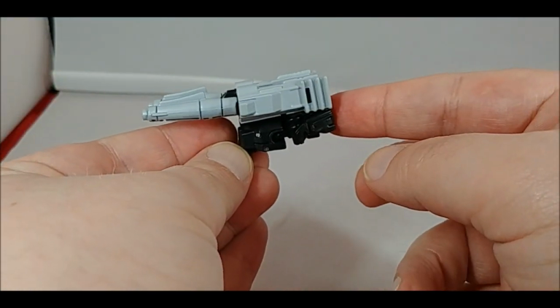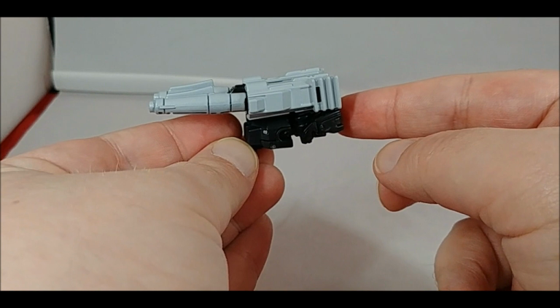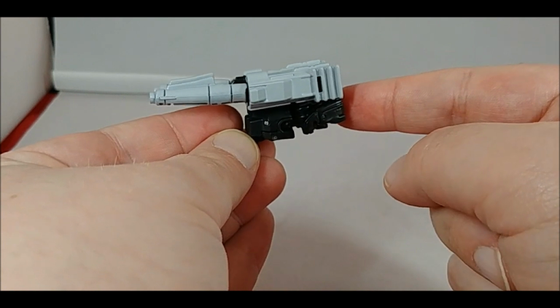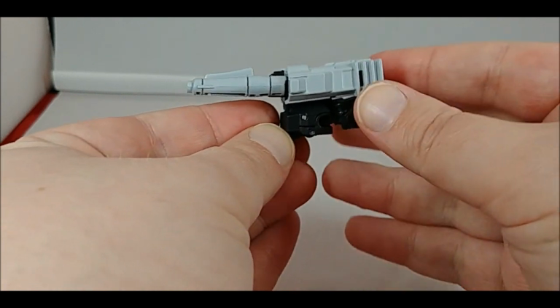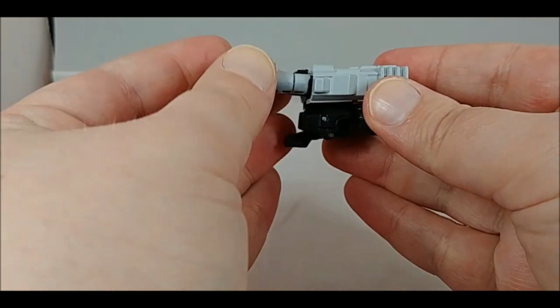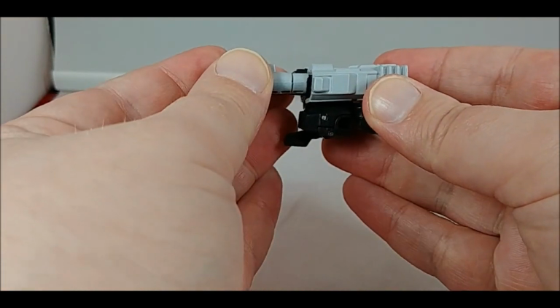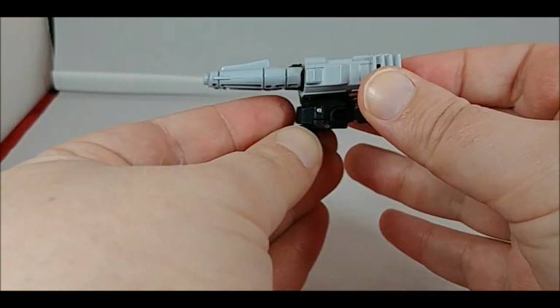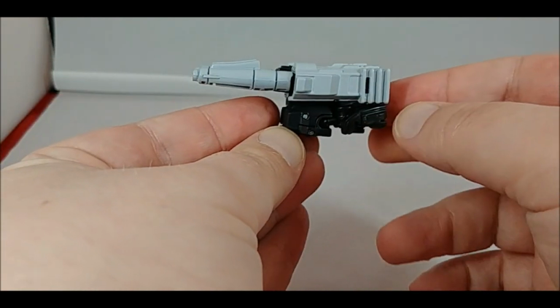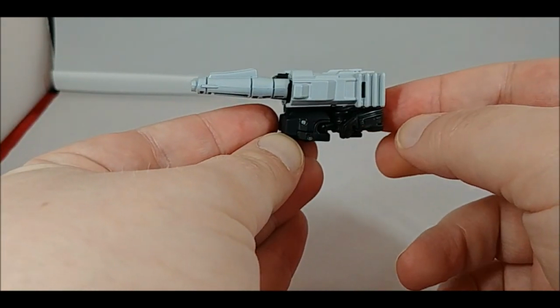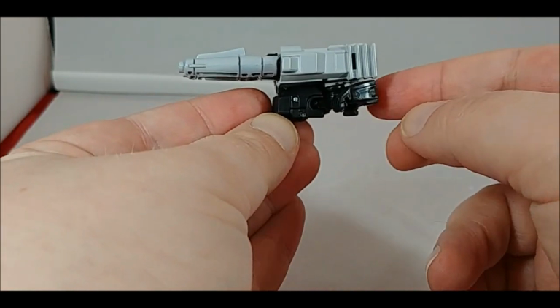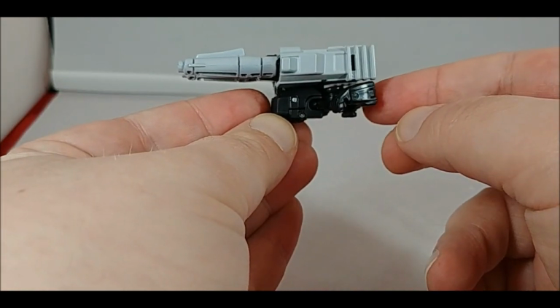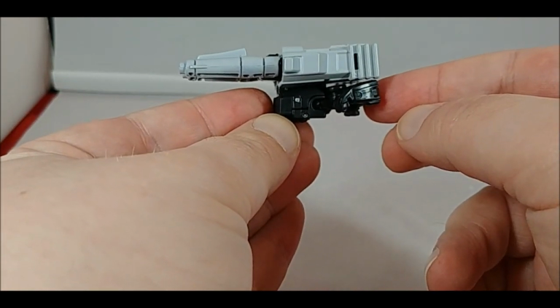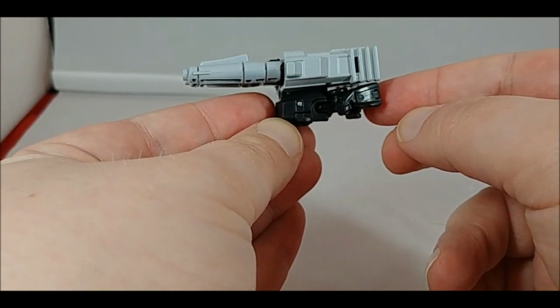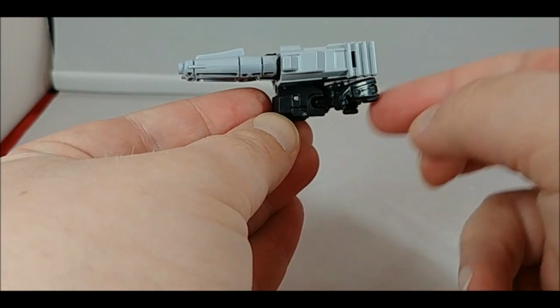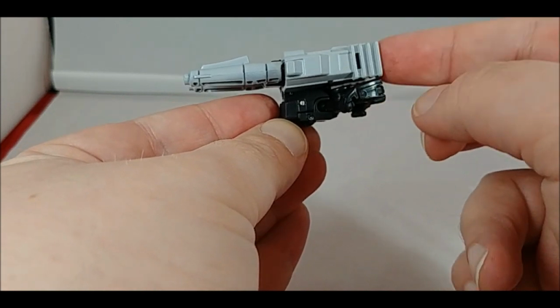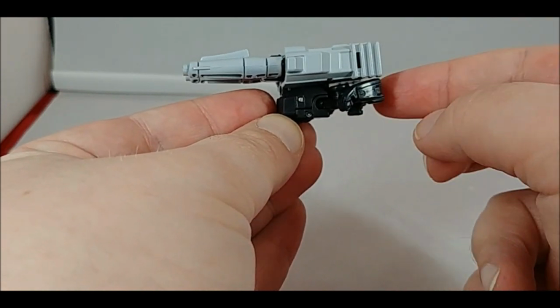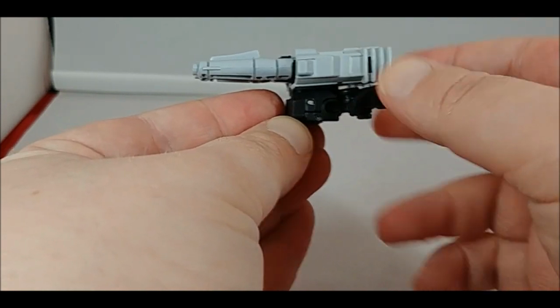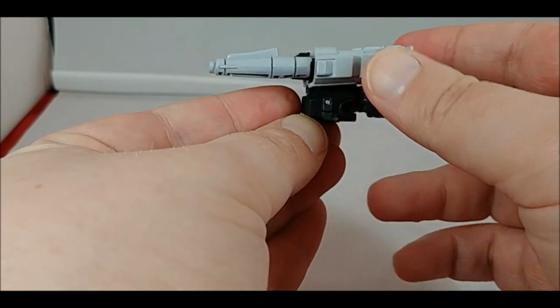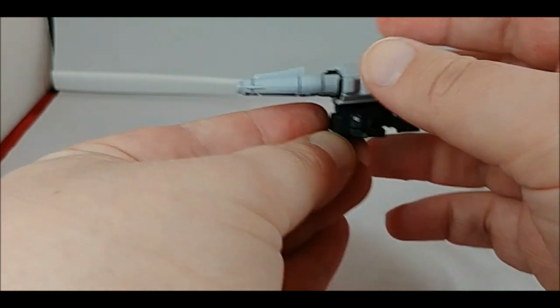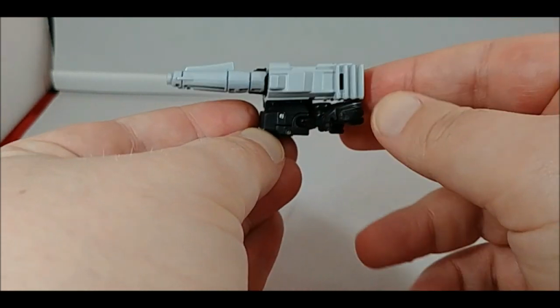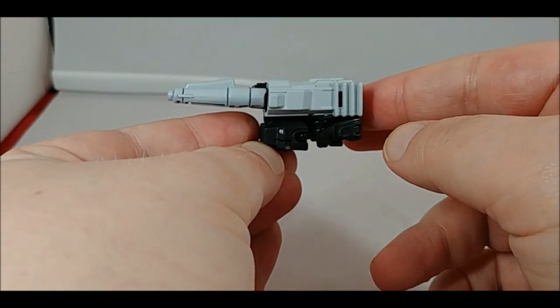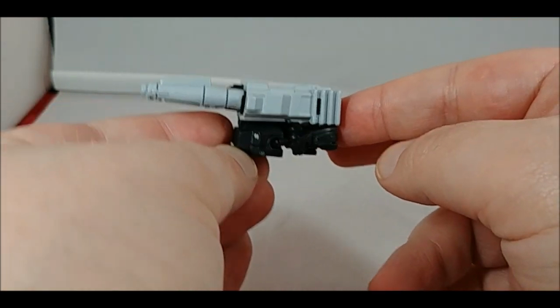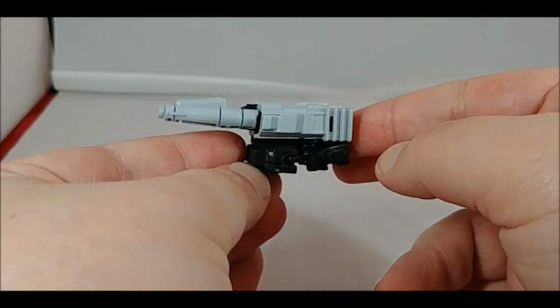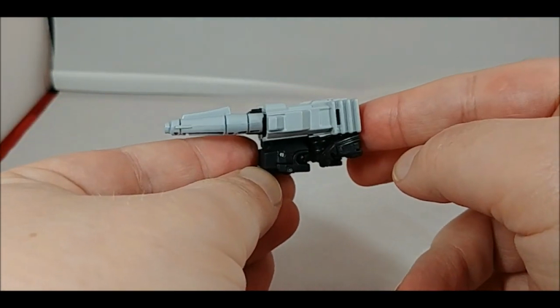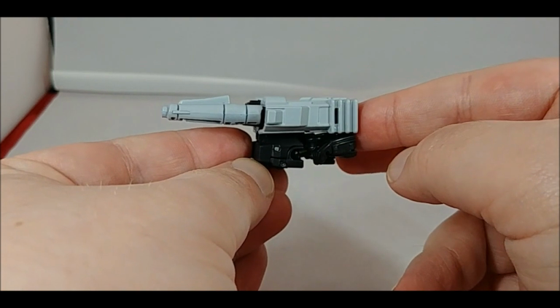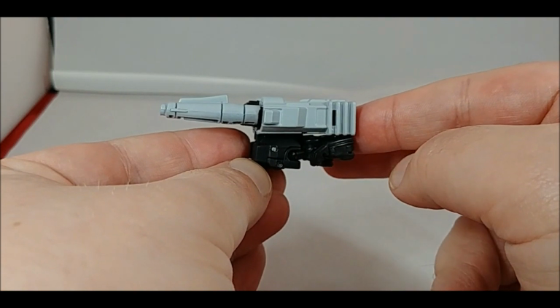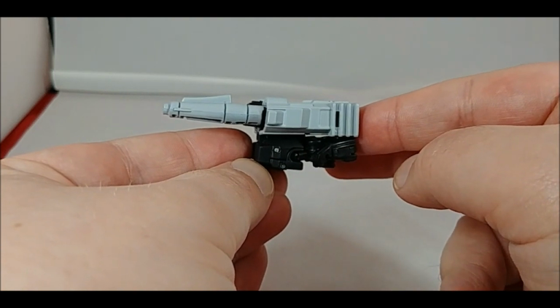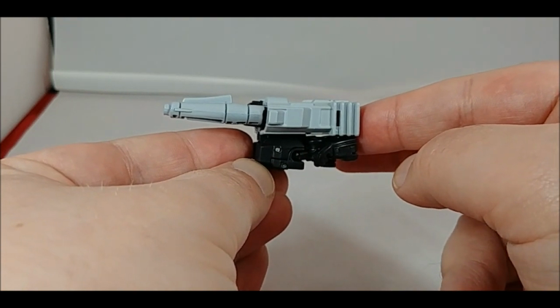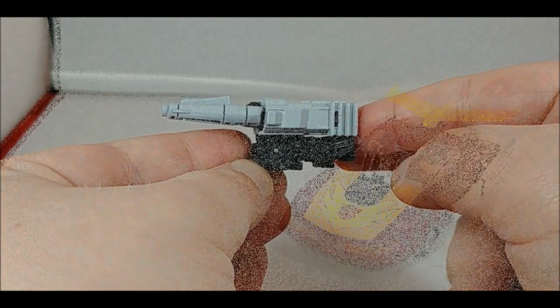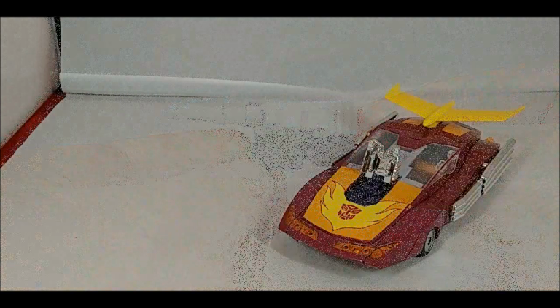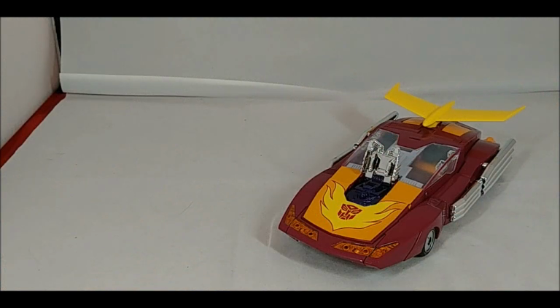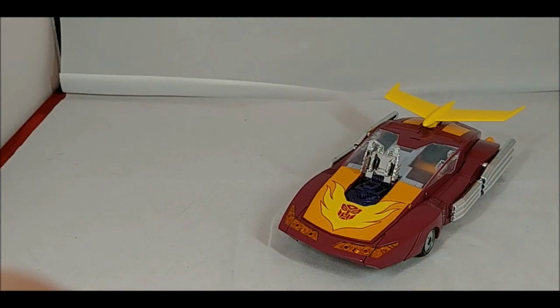Make sure you've got everything there, then come around, straighten some things out, give it a little squeeze, and there you have Firebolt in its weapon mode - very close to what the original Hot Rod Targetmaster was. I would have liked a few more locking points, maybe something to secure the arms in and secure this section a little bit more, but it is what it is.